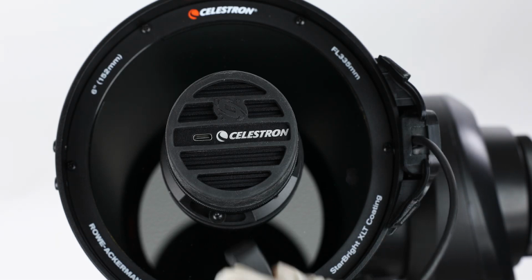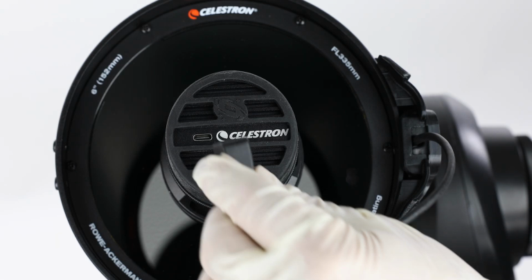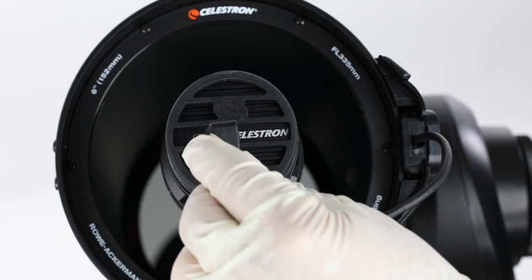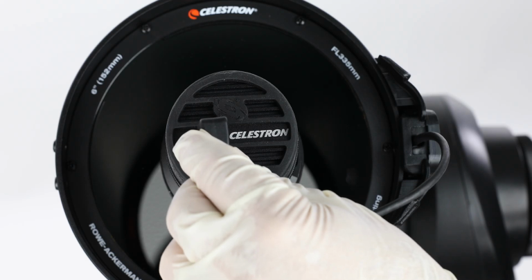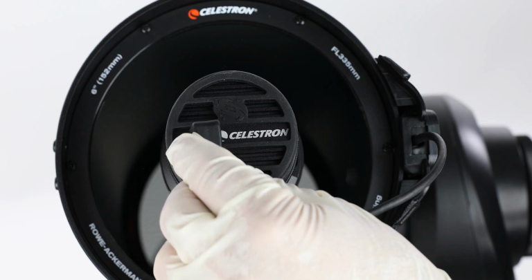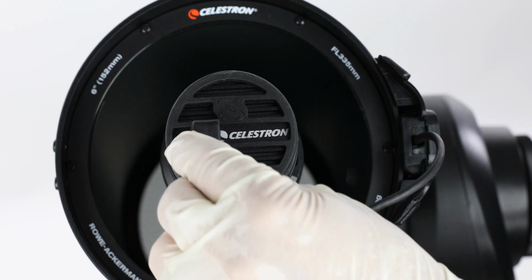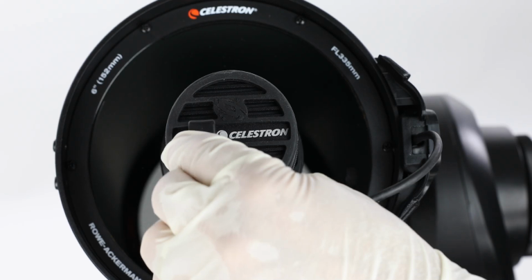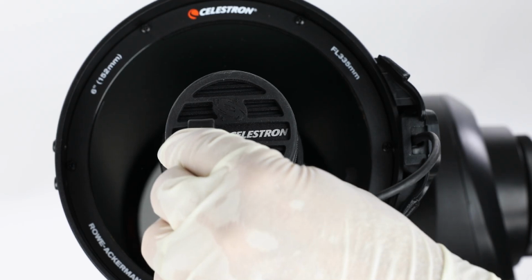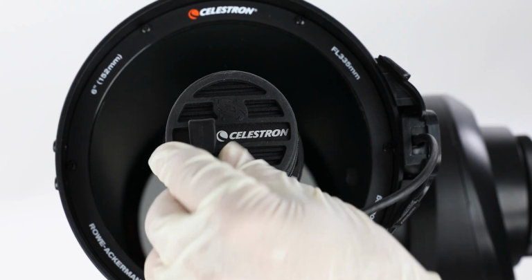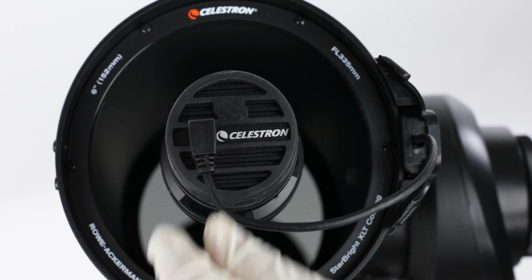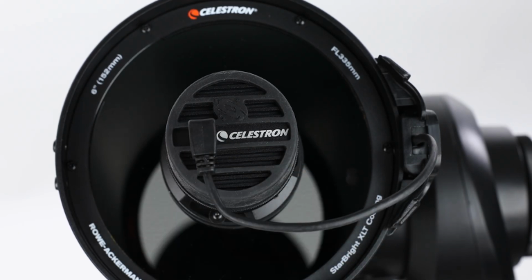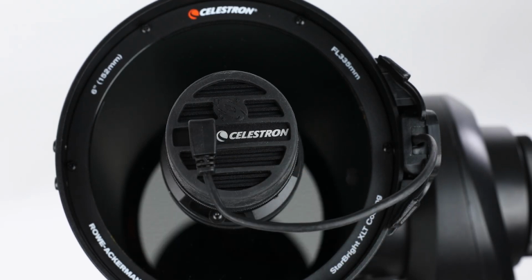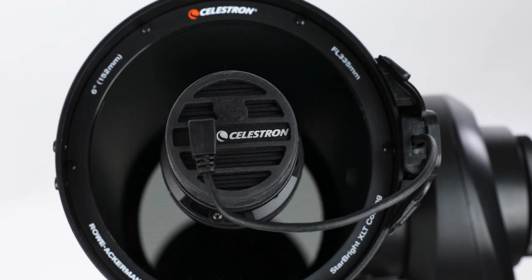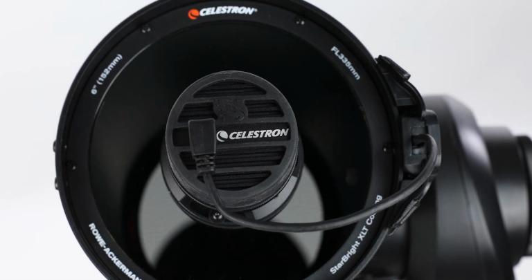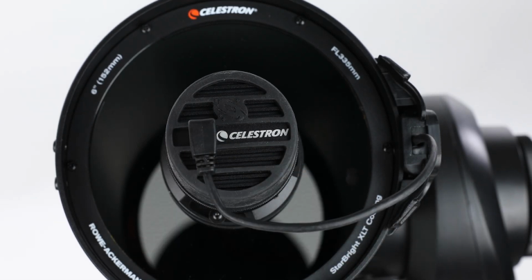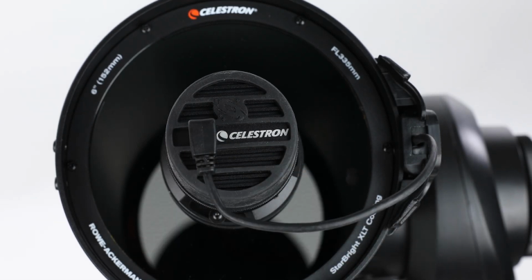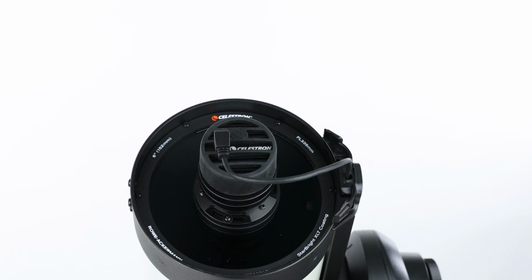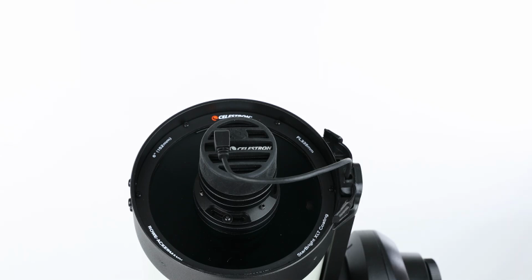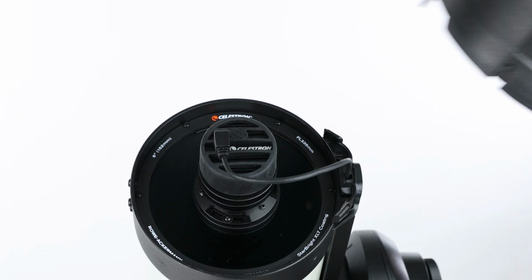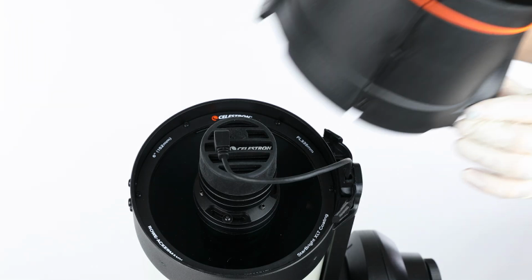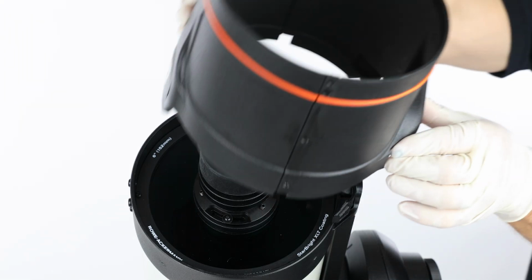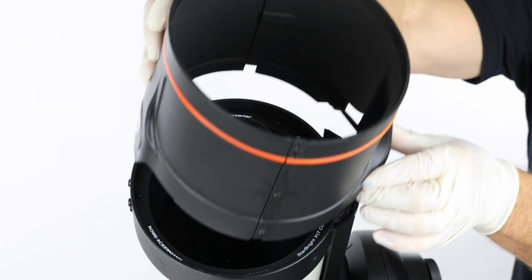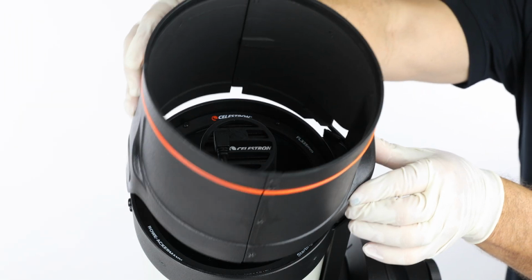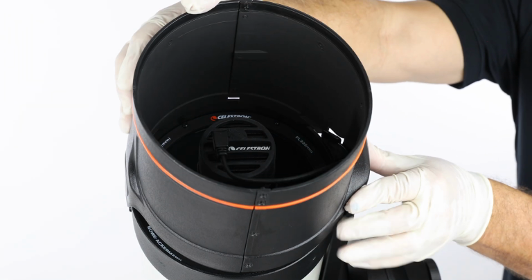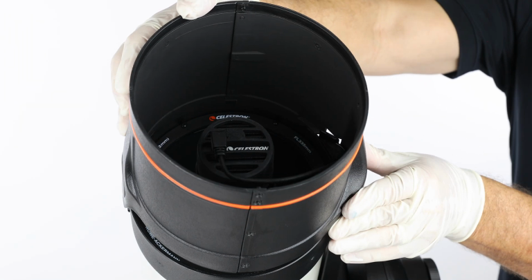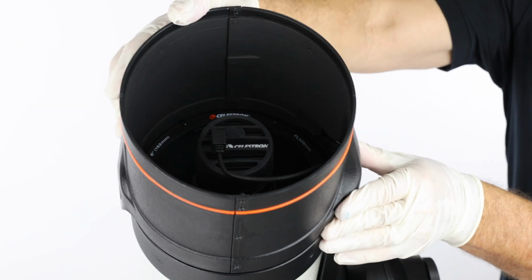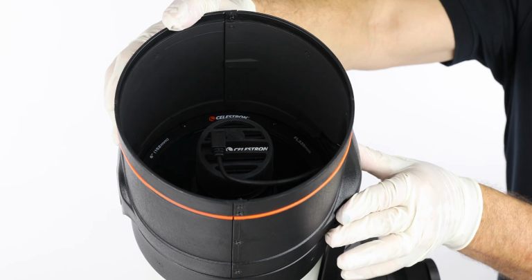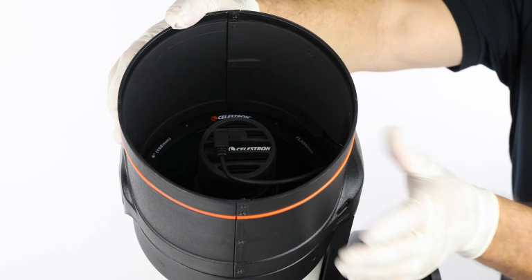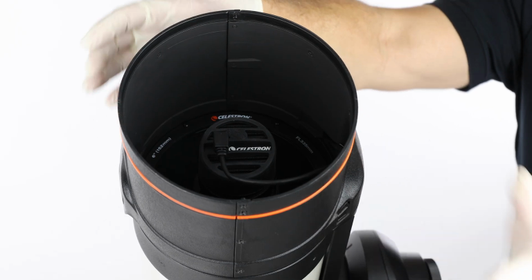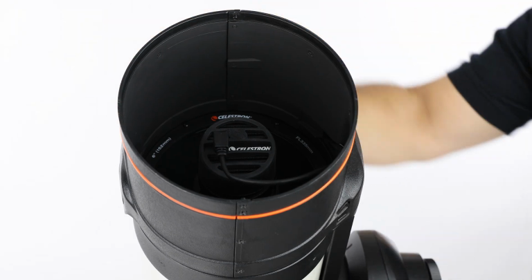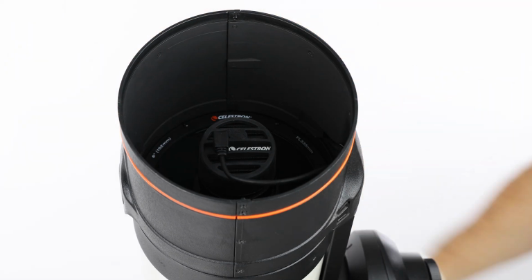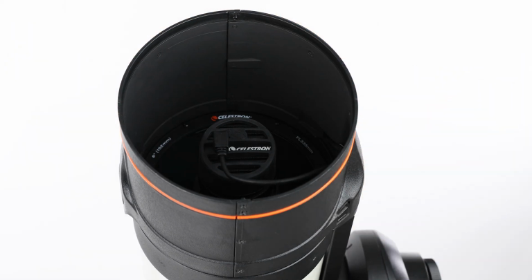Next, plug Origin's camera cable back into the new camera and reinstall the dew shield. Your Origin 678C camera is now installed.